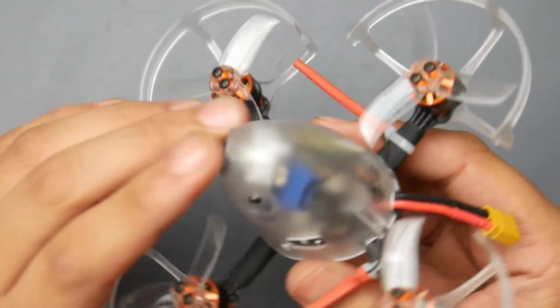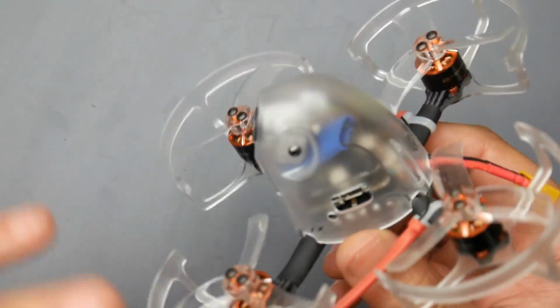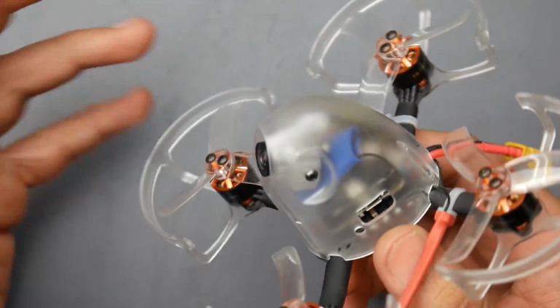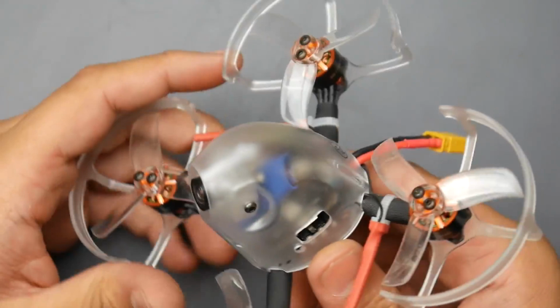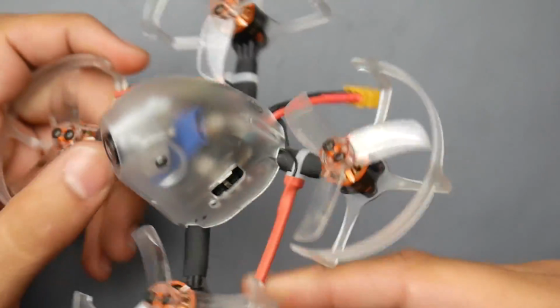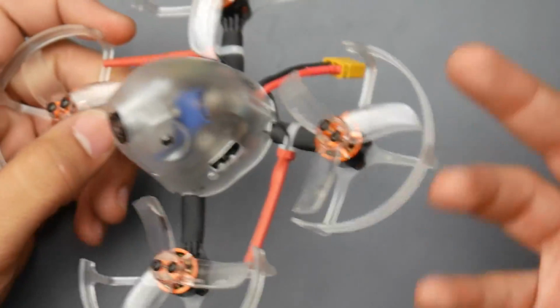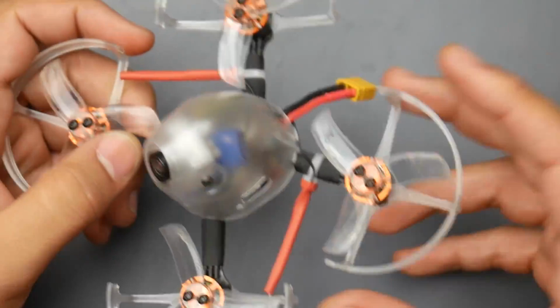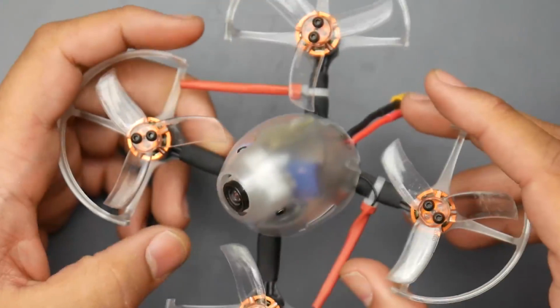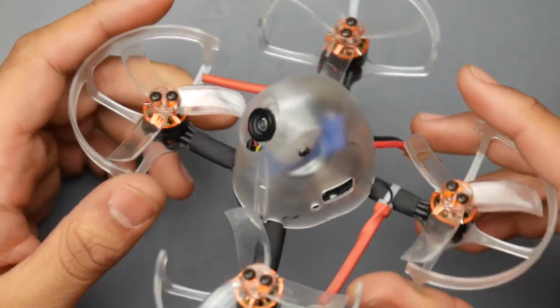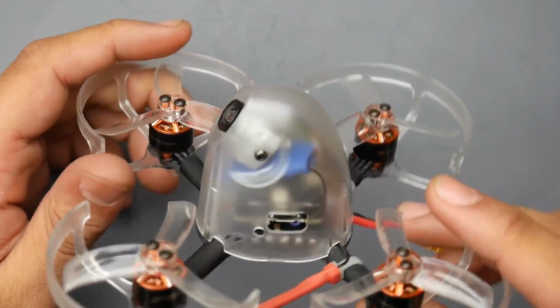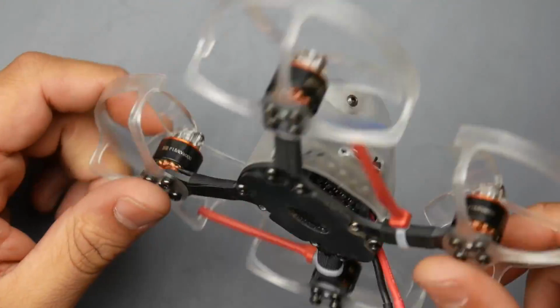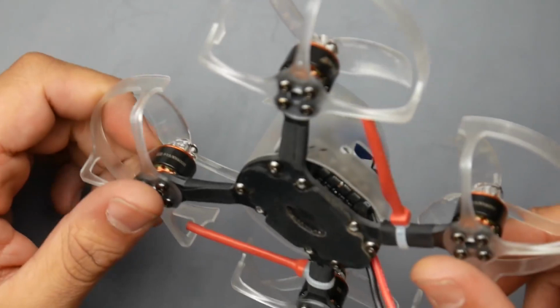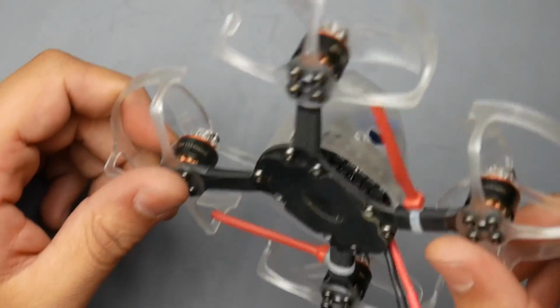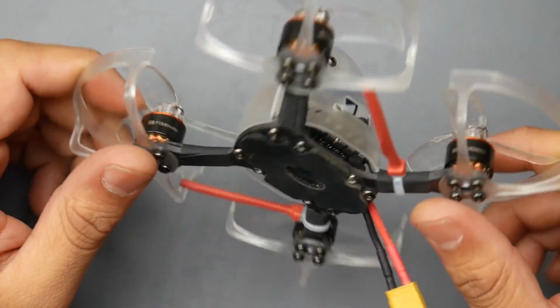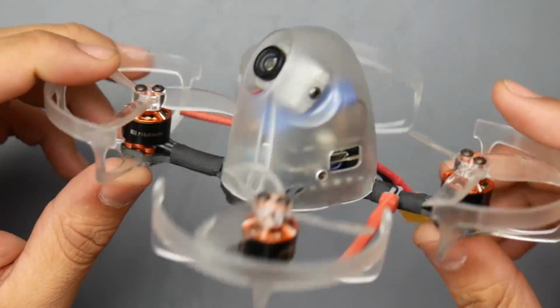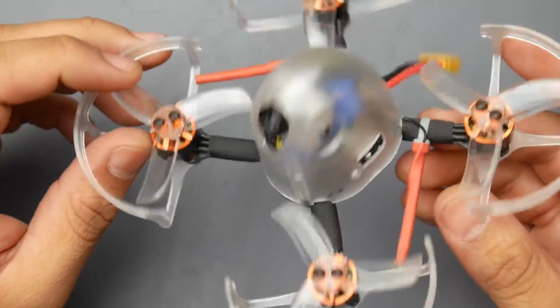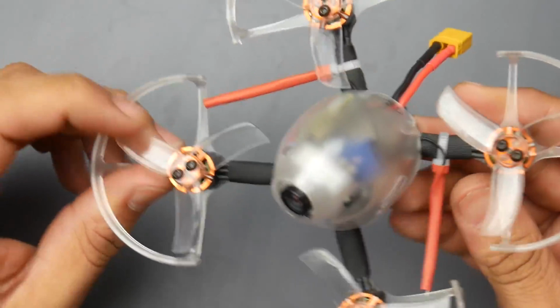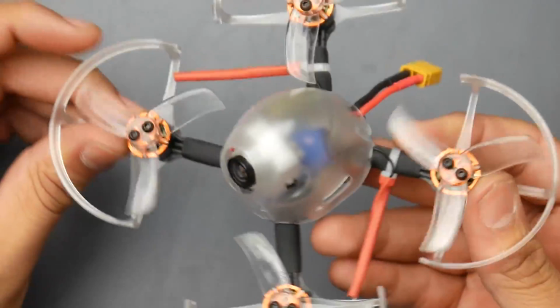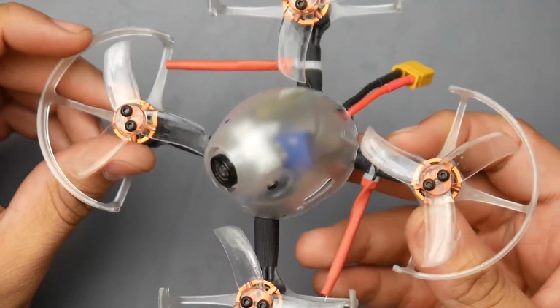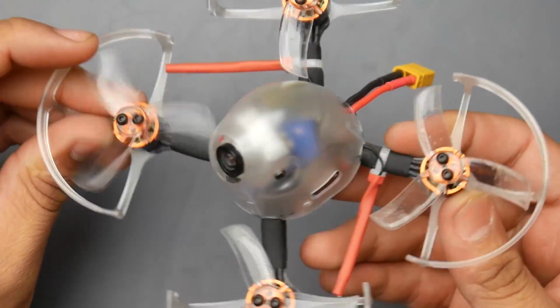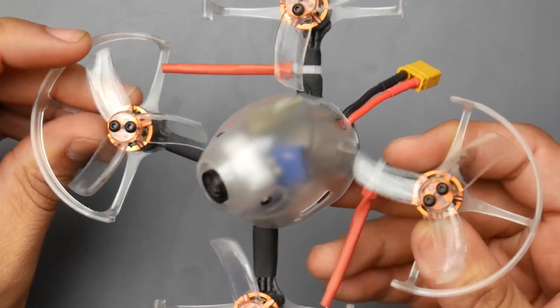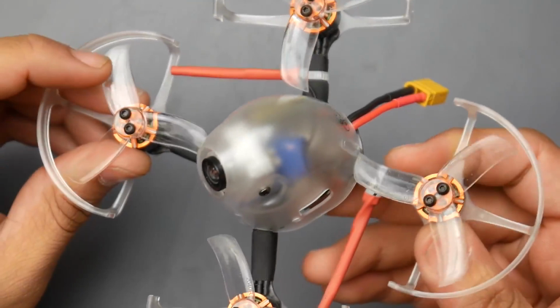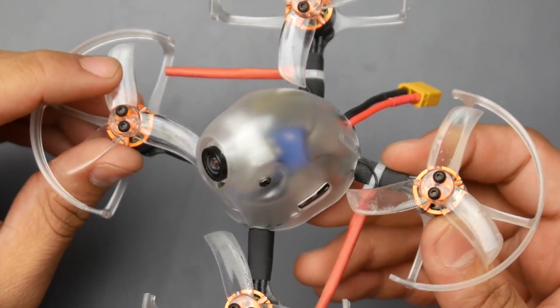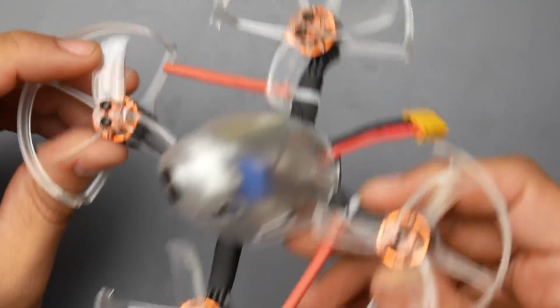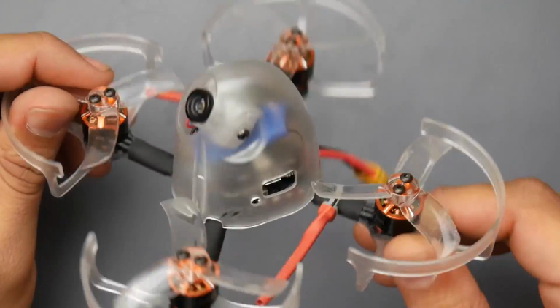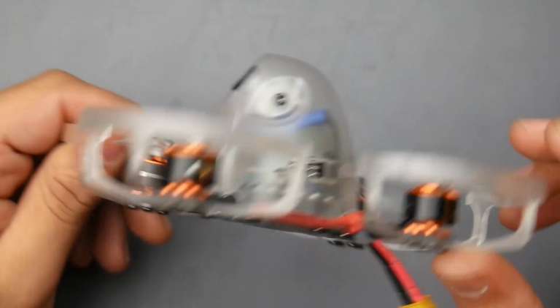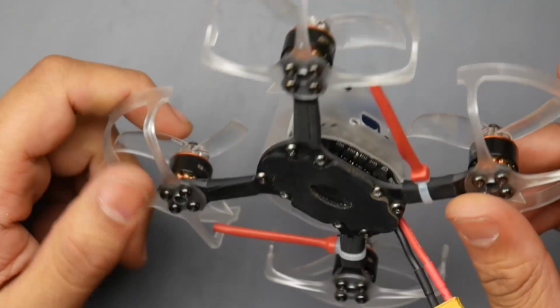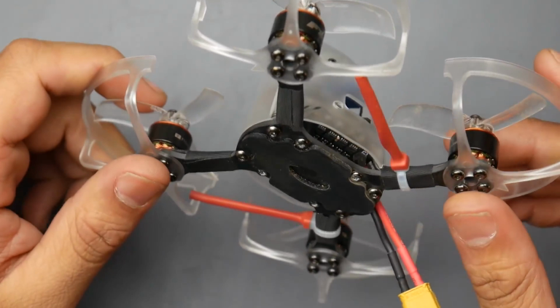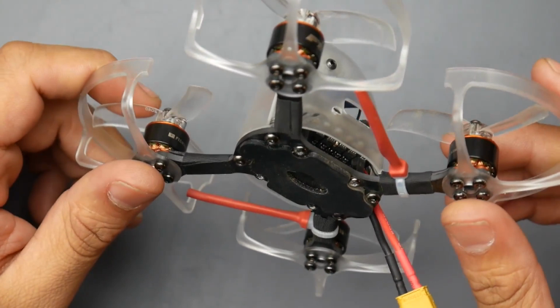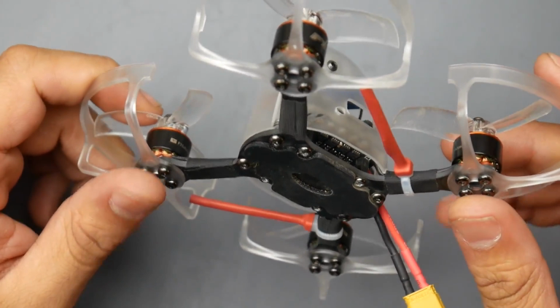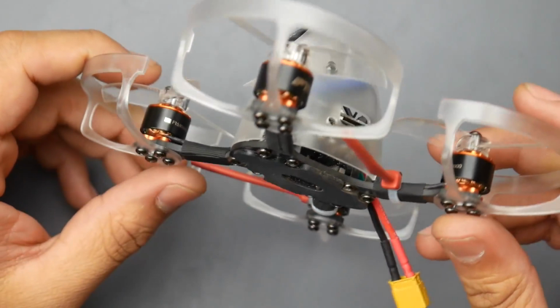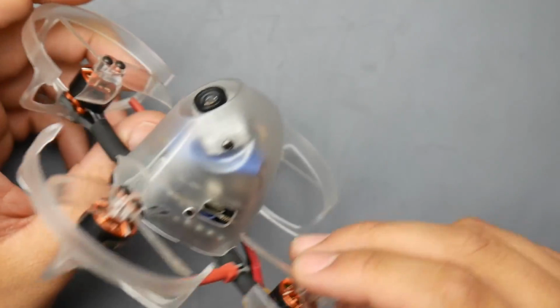A couple of things to take note of: I was flying this with a 550 milliamp battery, which I'll have linked down below — go ahead and check that out, it really supports the channel. That's all I've been using: 550 milliamp 3S LiPo batteries, and it flies absolutely phenomenal.